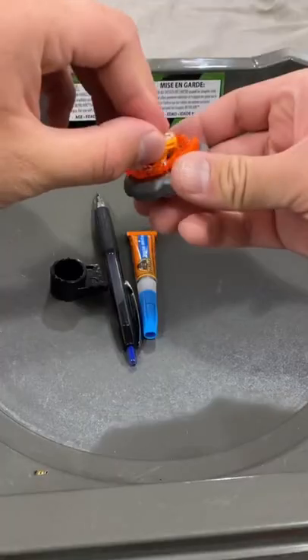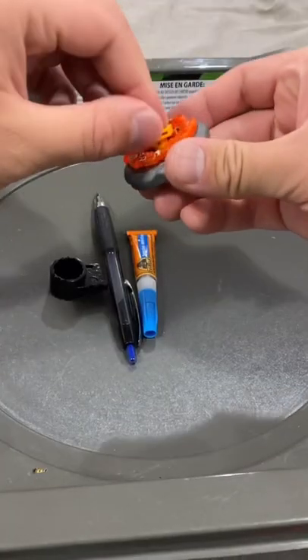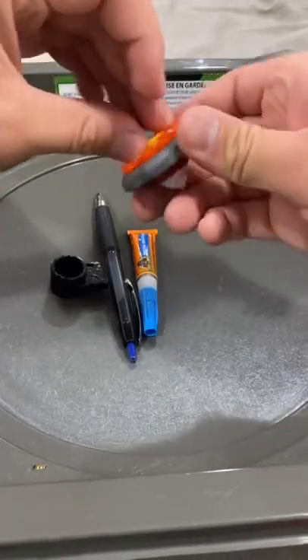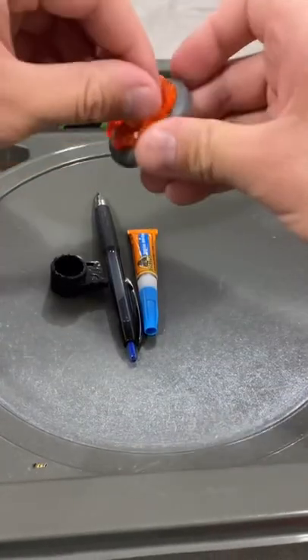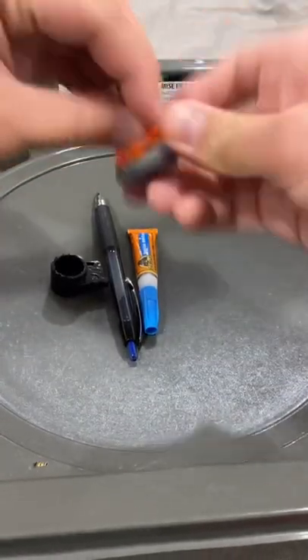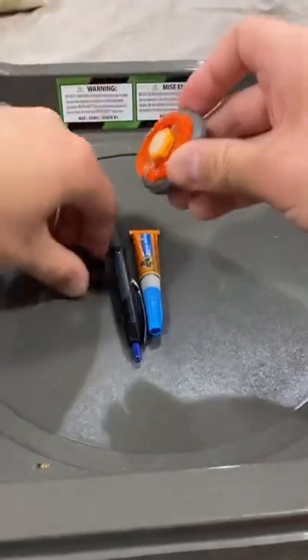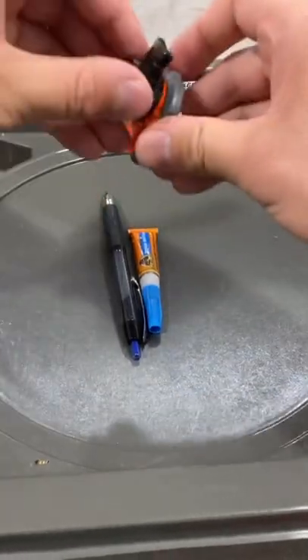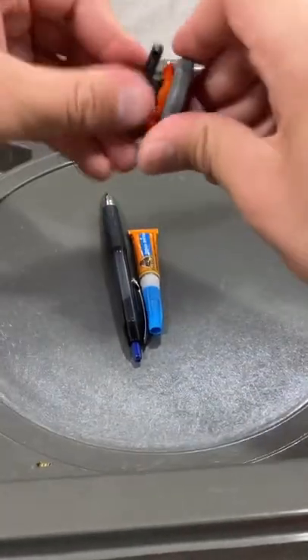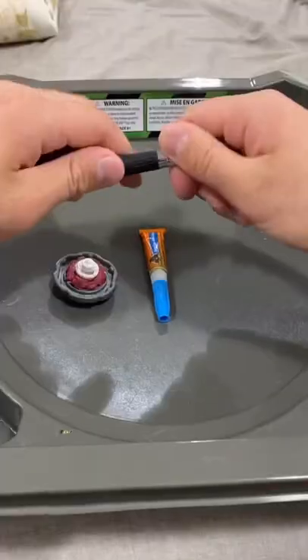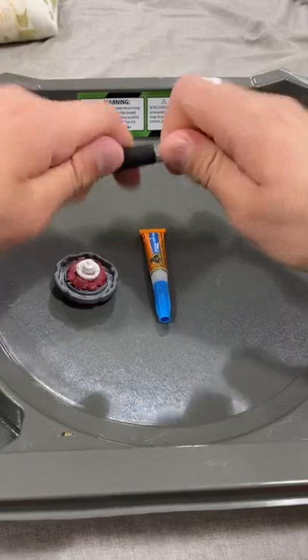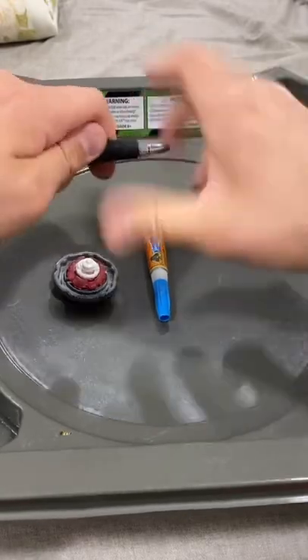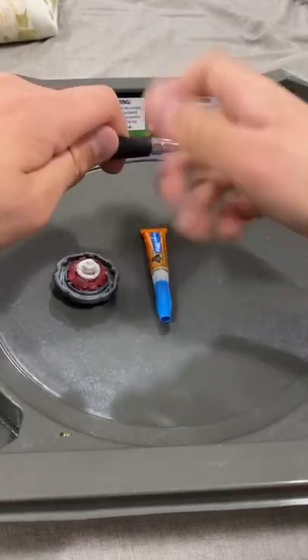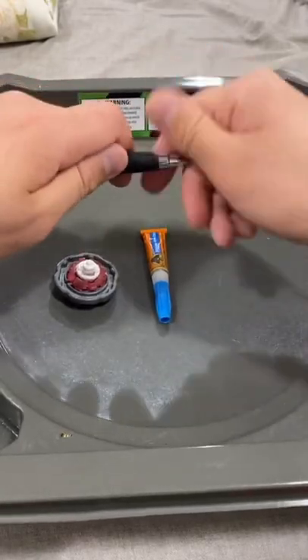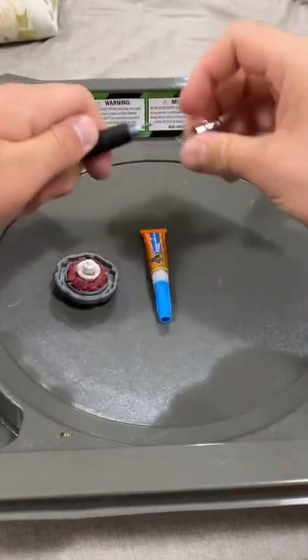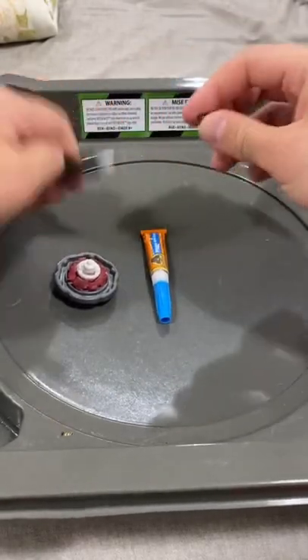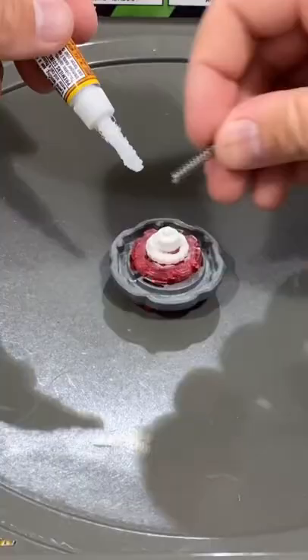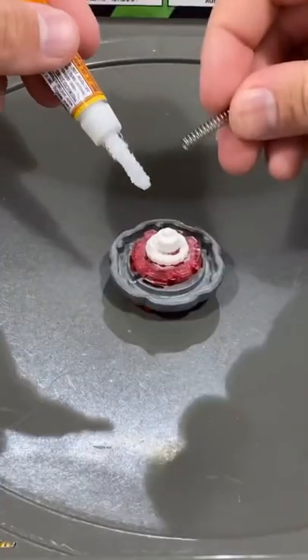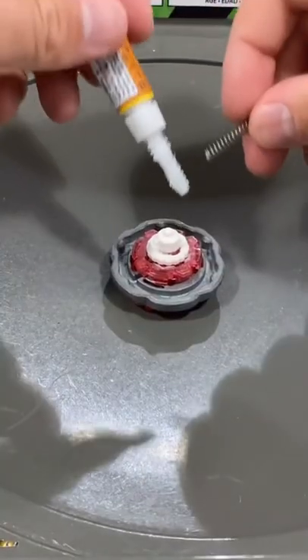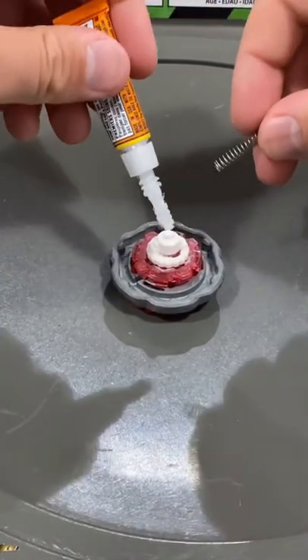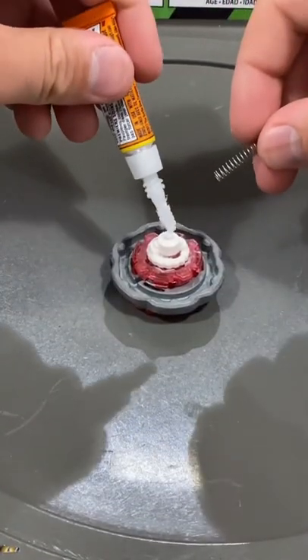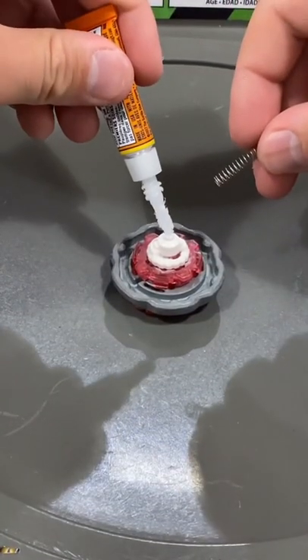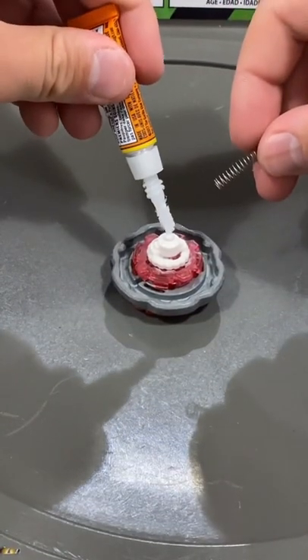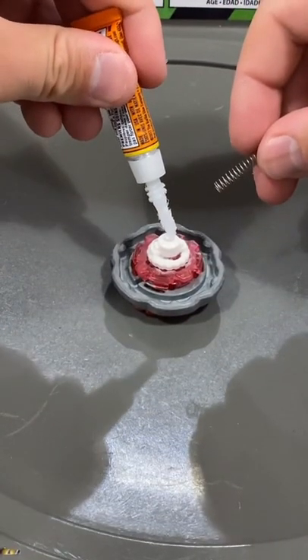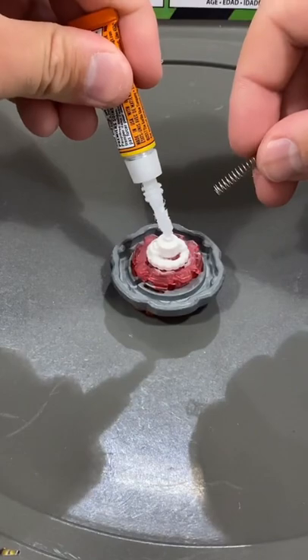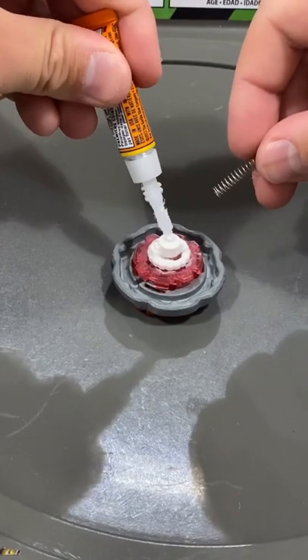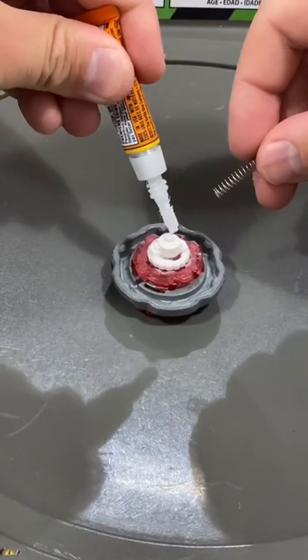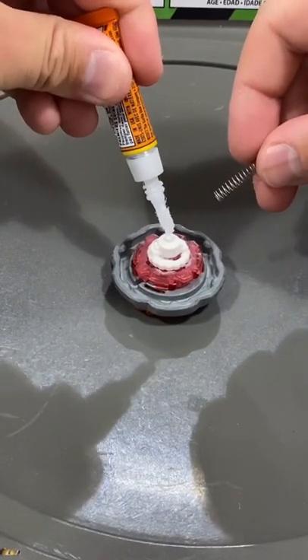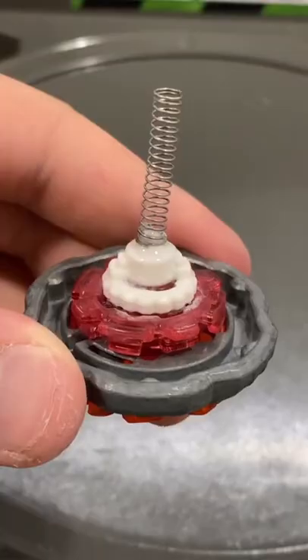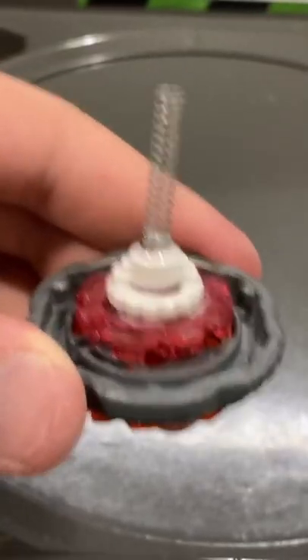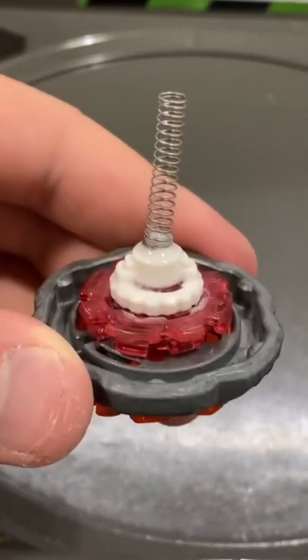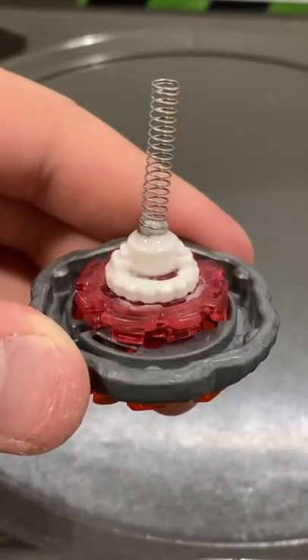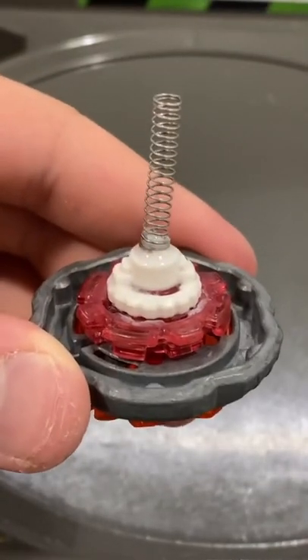Let's assemble the Beyblade parts. Now let's remove the spring from the pen. Time to super glue the spring onto the performance tip. There we go, now it's attached to it.